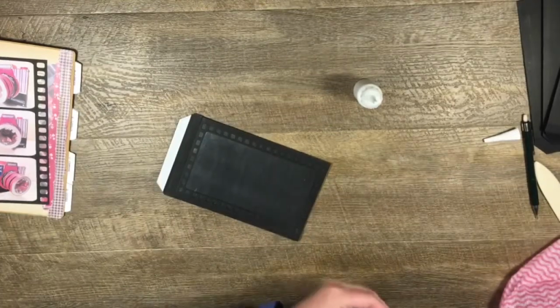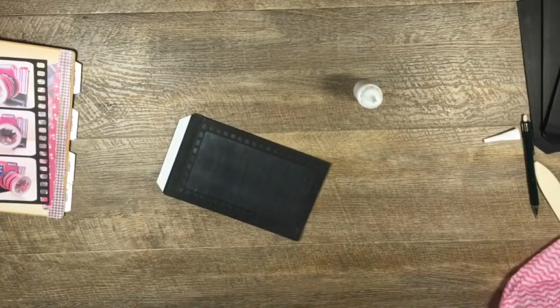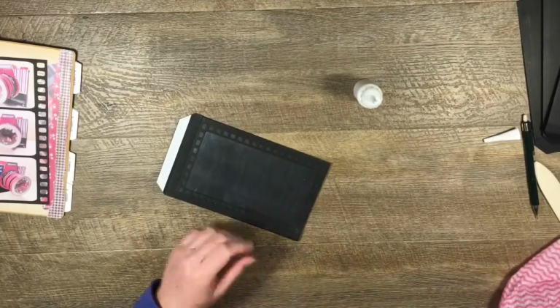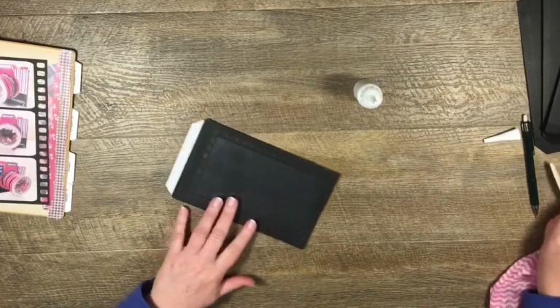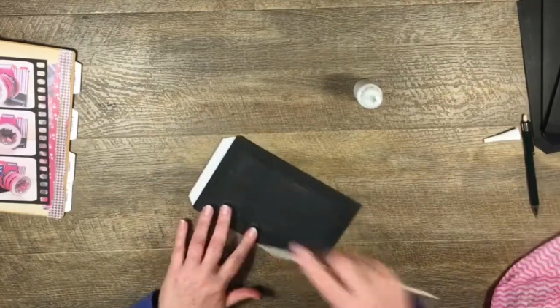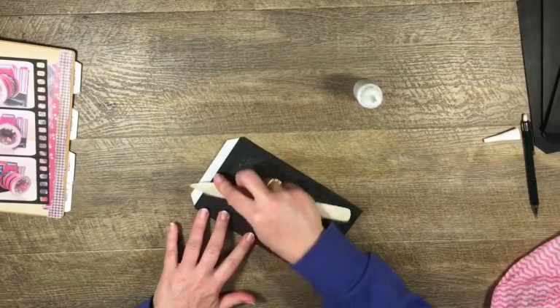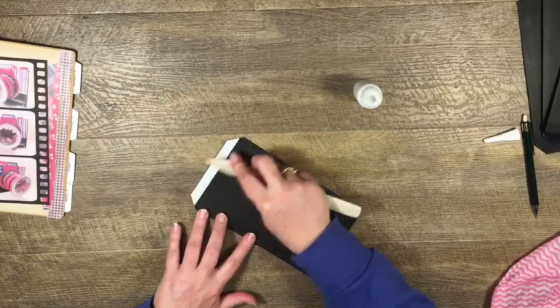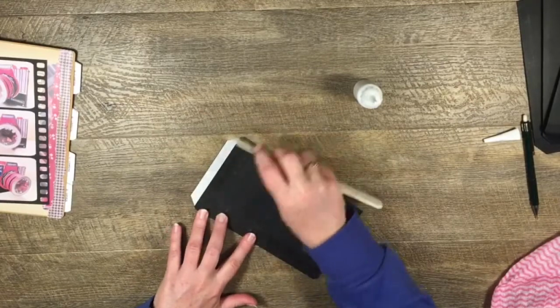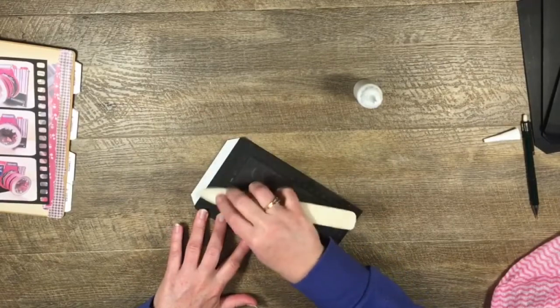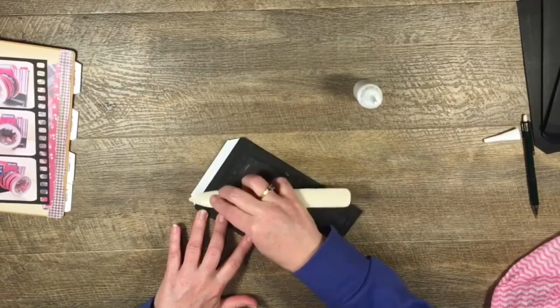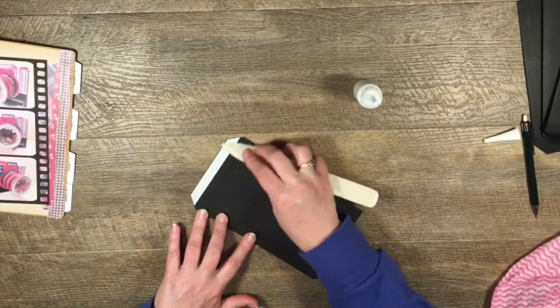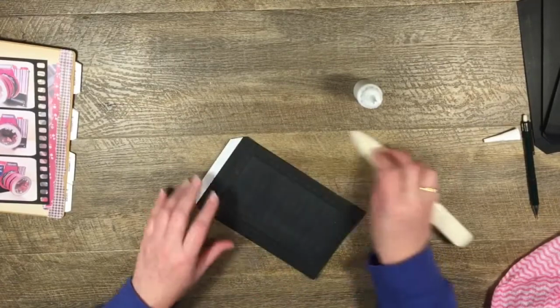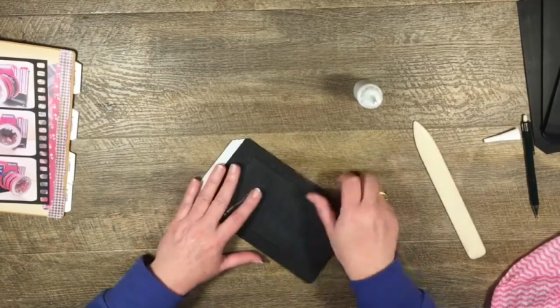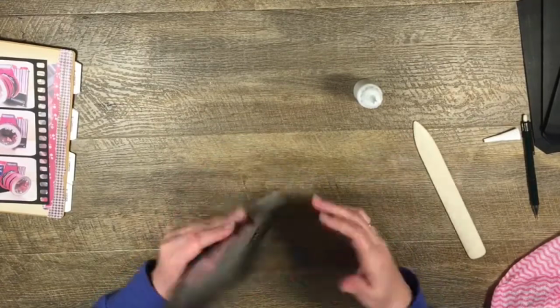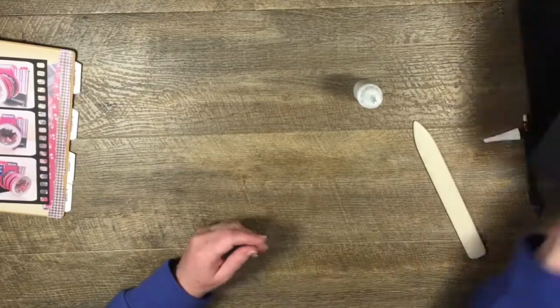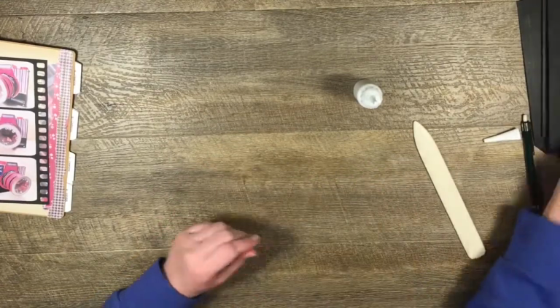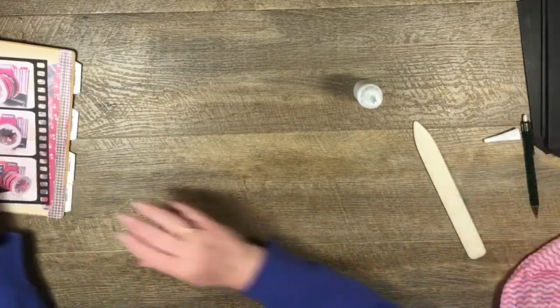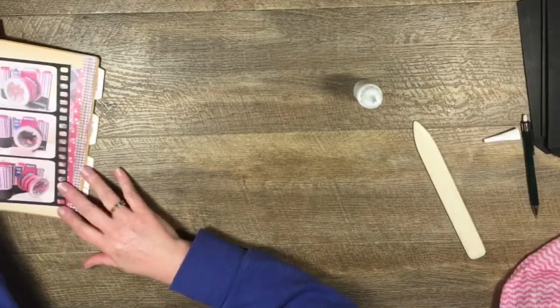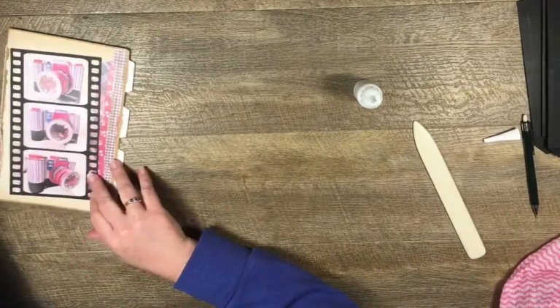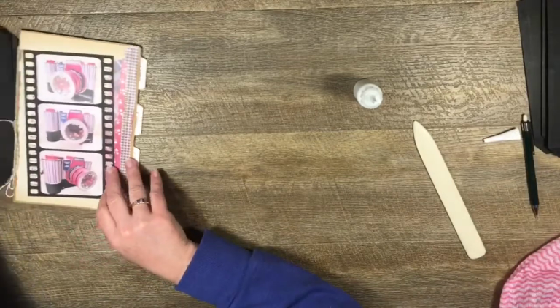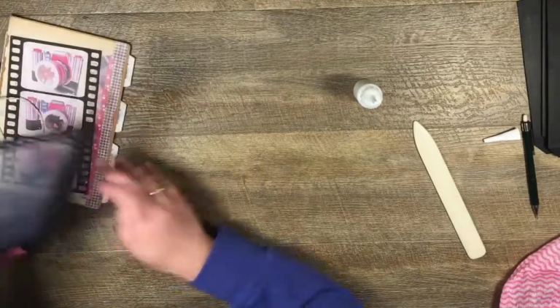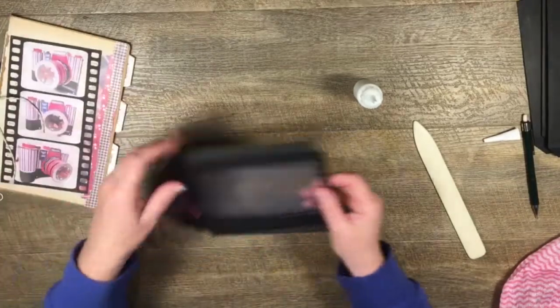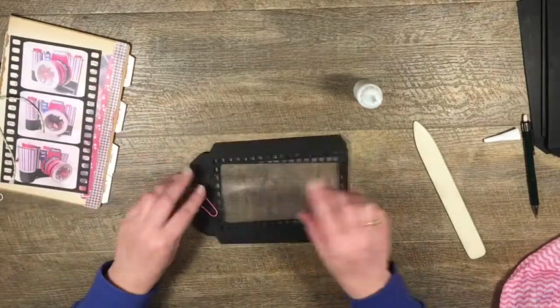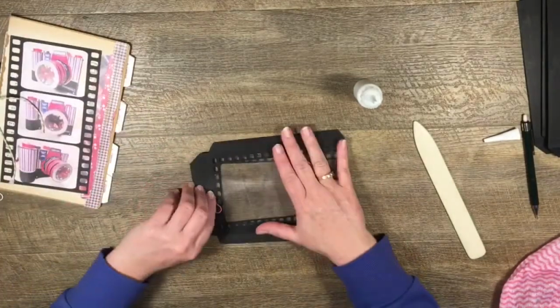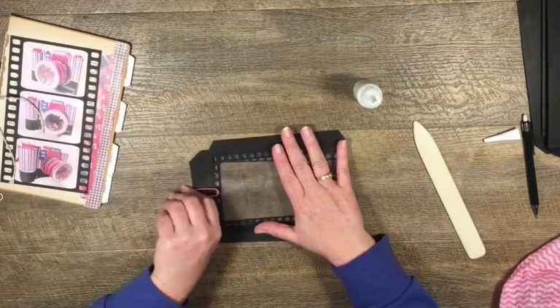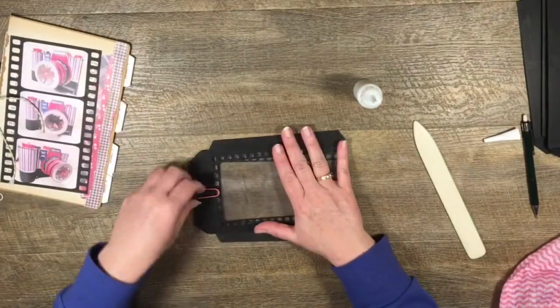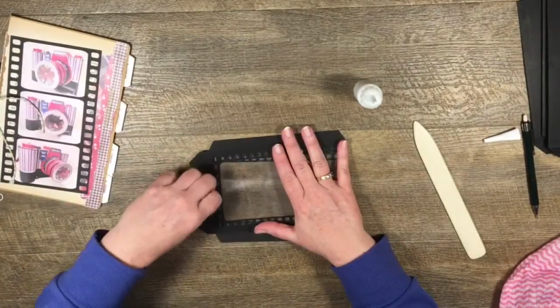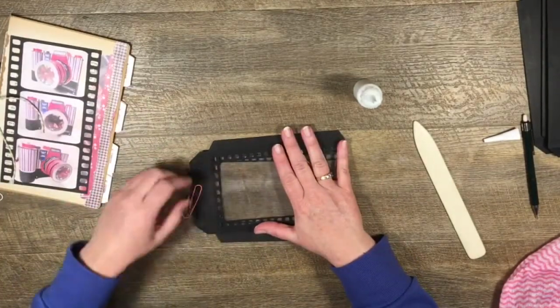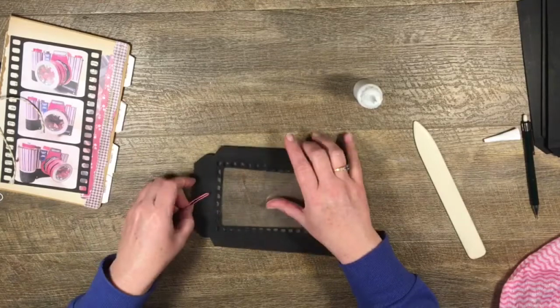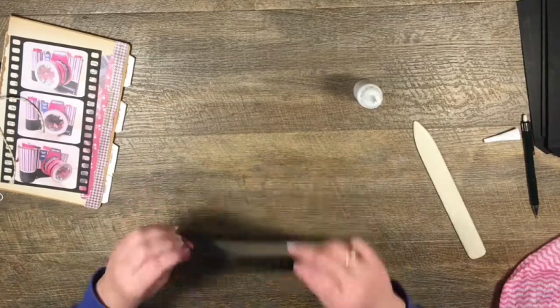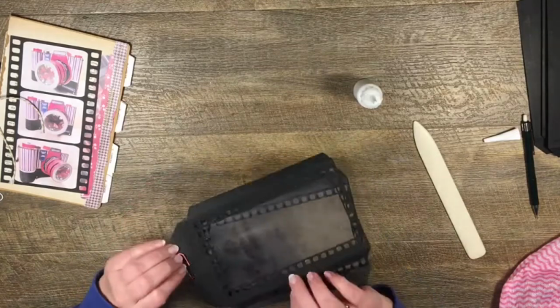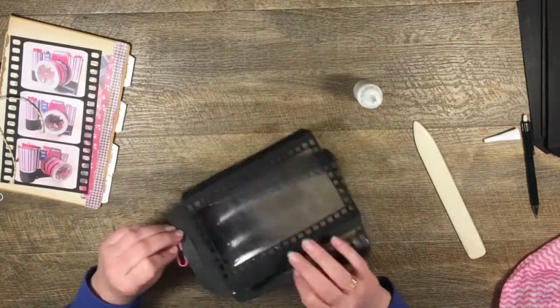That's our fourth page. Our last page is going to be two of those clear pocket pages. Here I've cut out two of these other E1 pages and I've done the same thing - I've cut out the E4 mat out of clear plastic and already attached it to the inside of both of those.